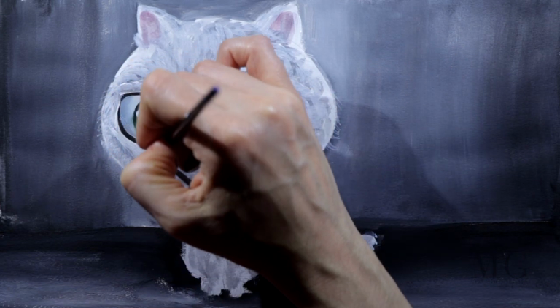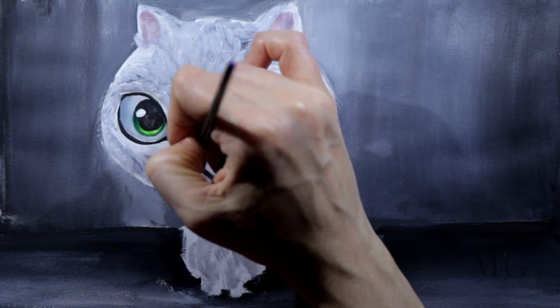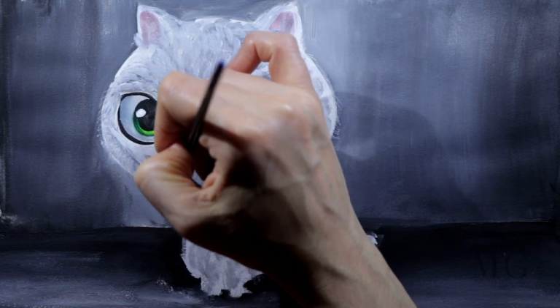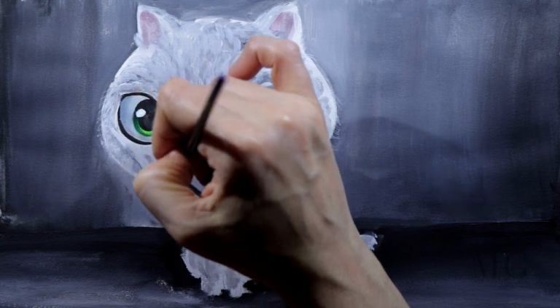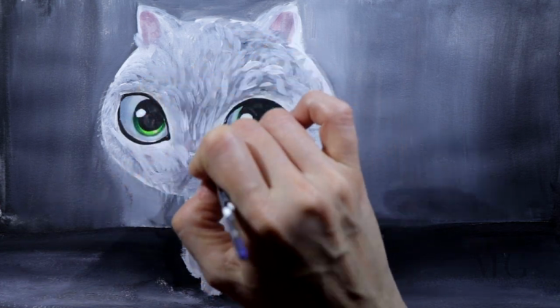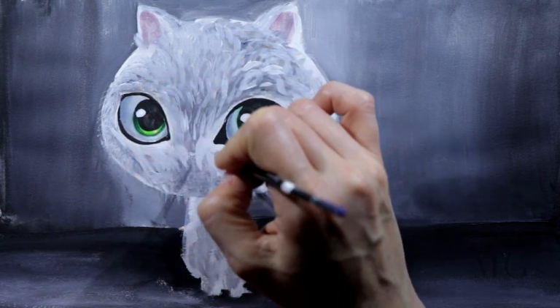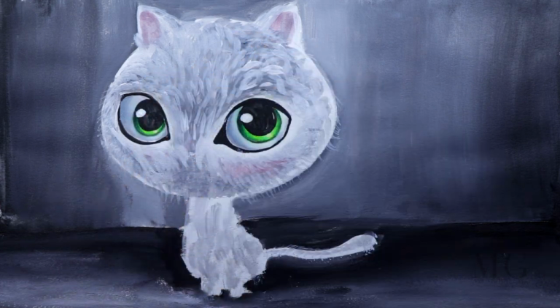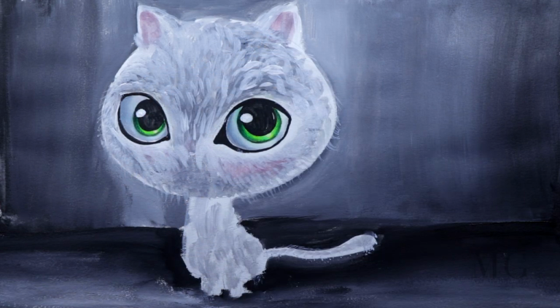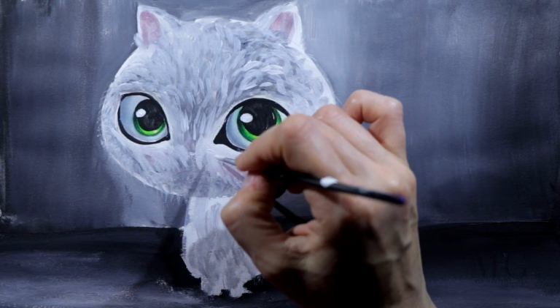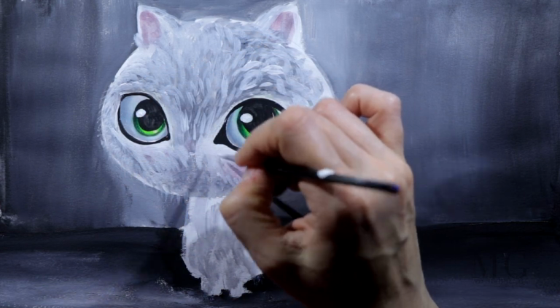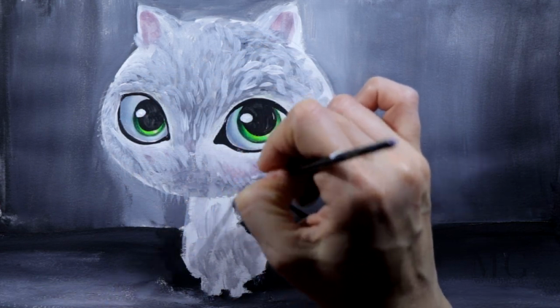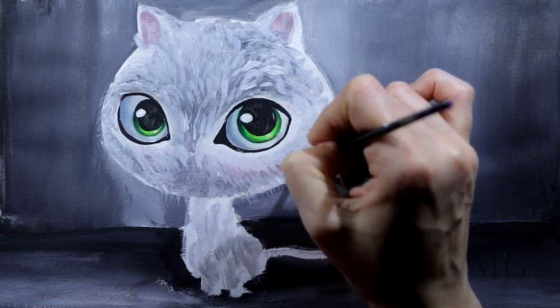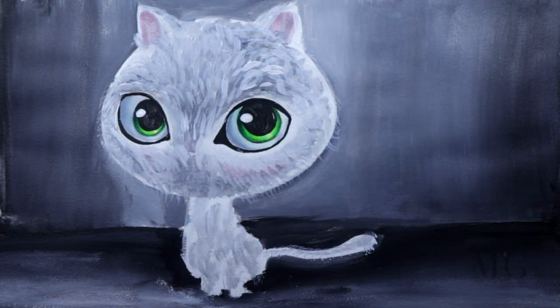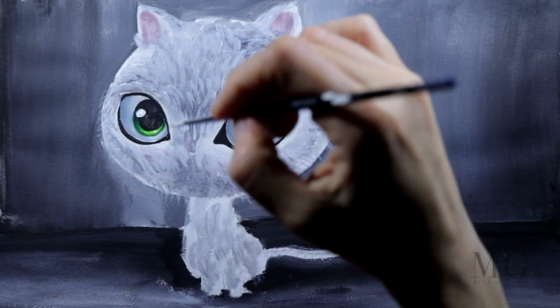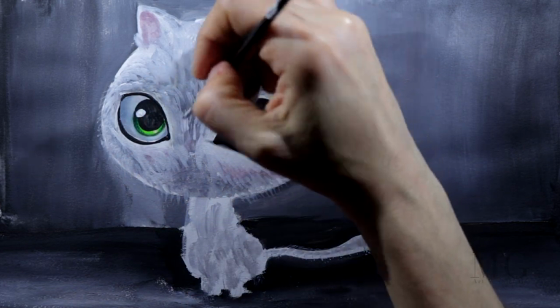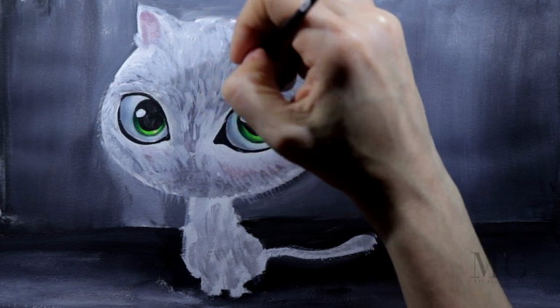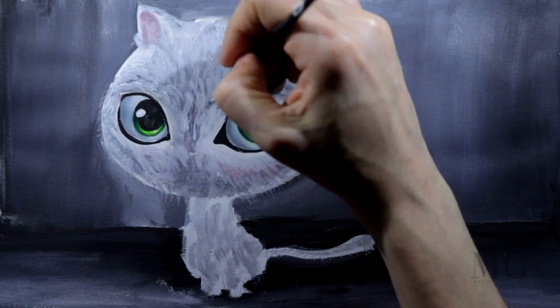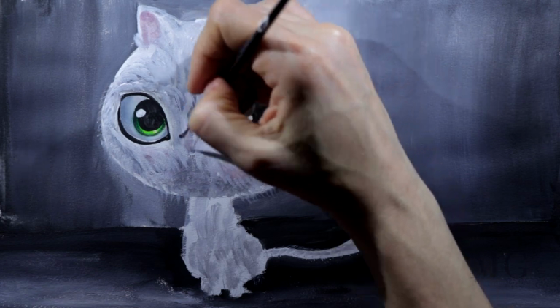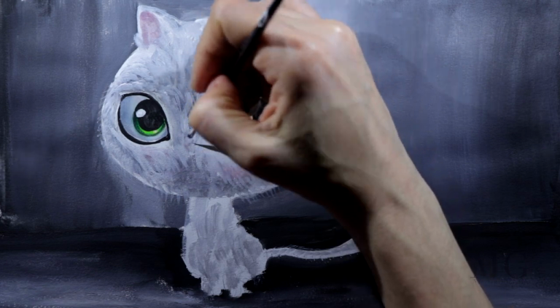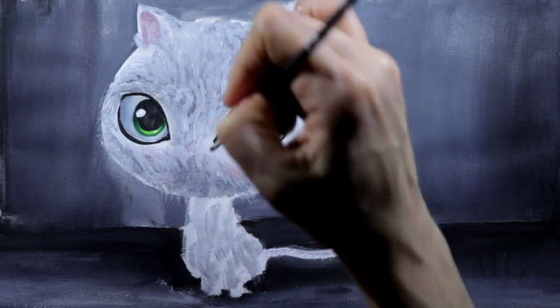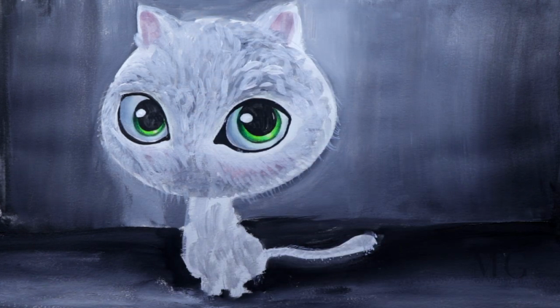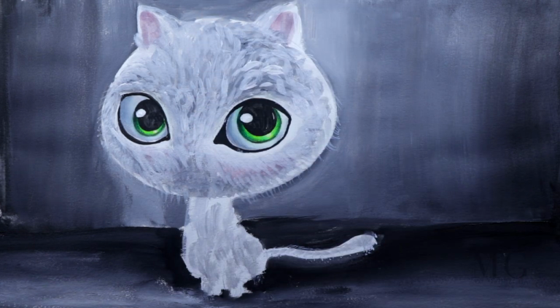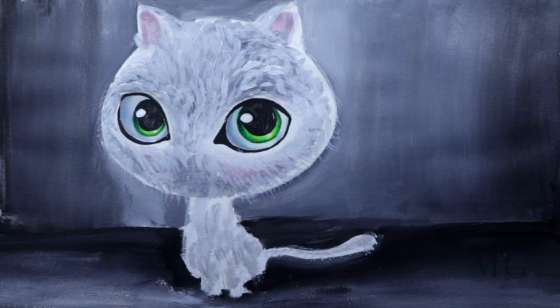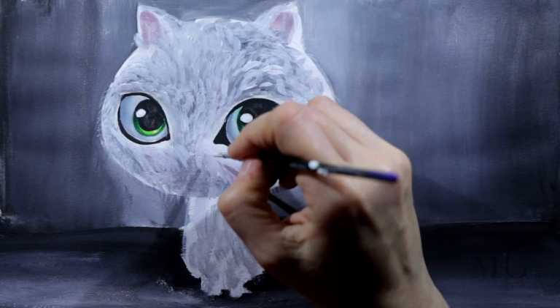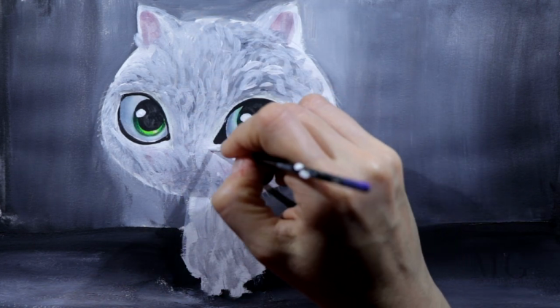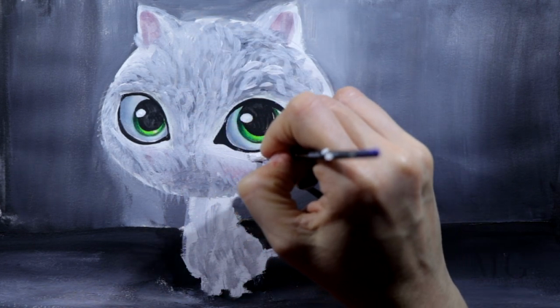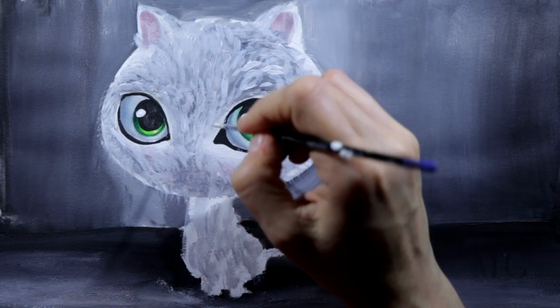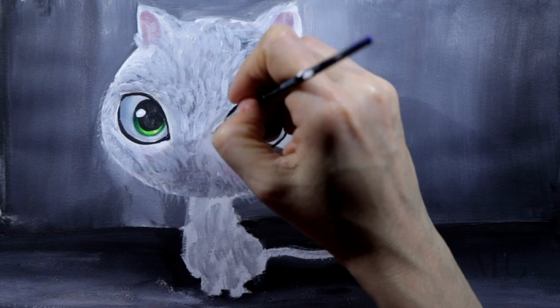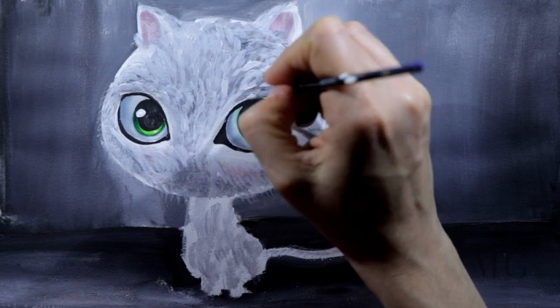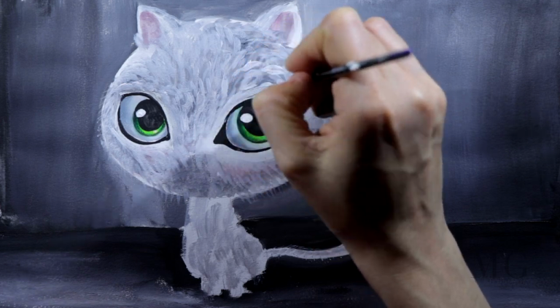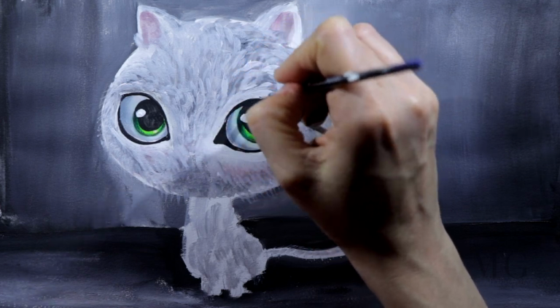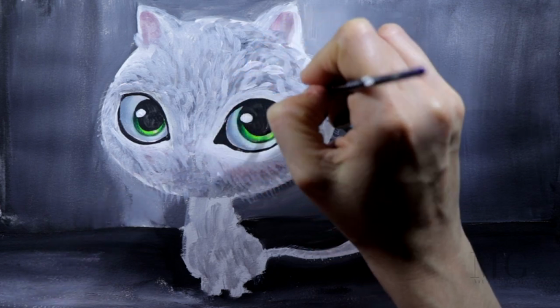For more brightness, I want the area under the eyes to be white, and I will apply a layer of white just under the eyes and then on top of the eyes.